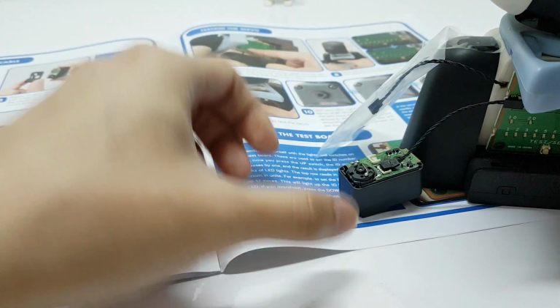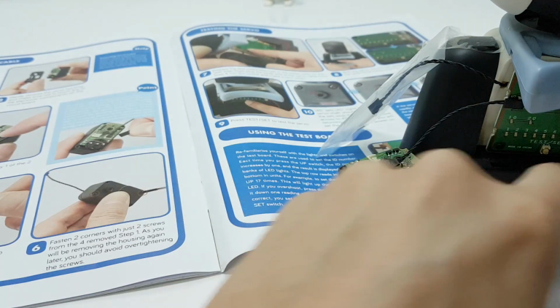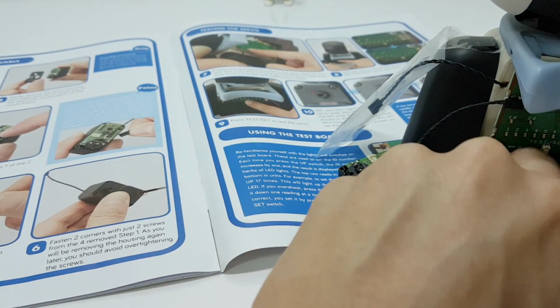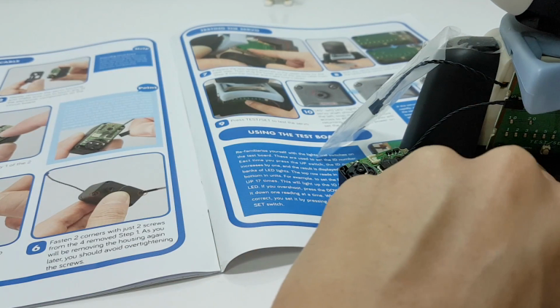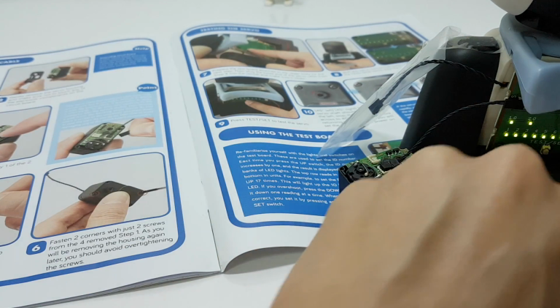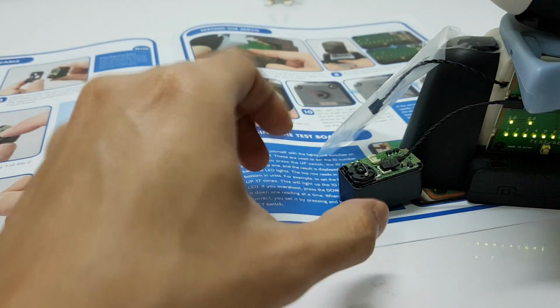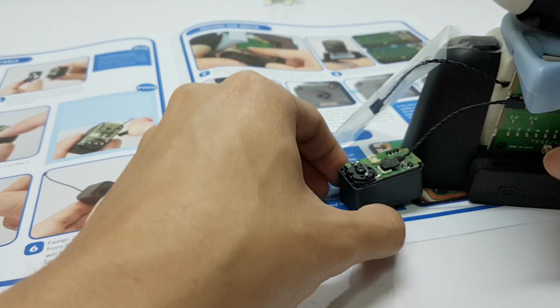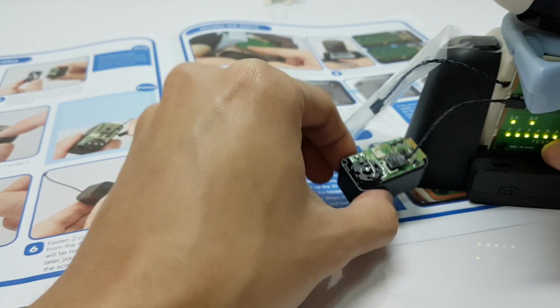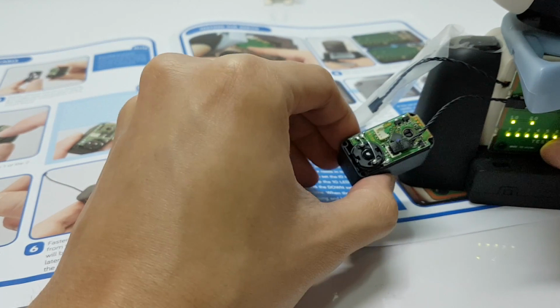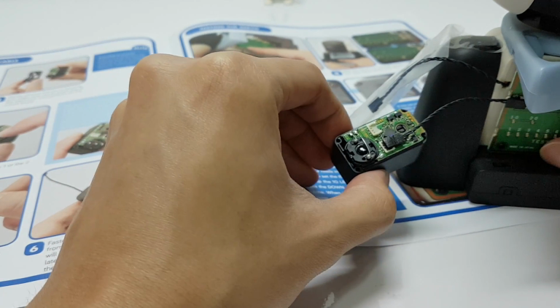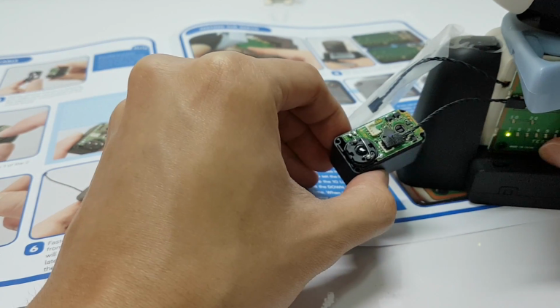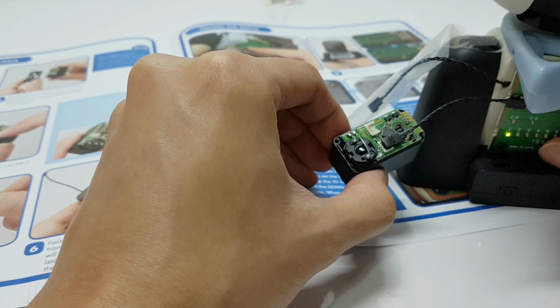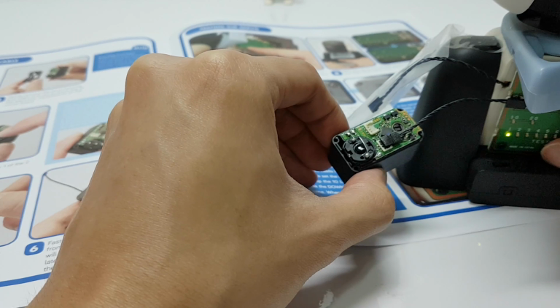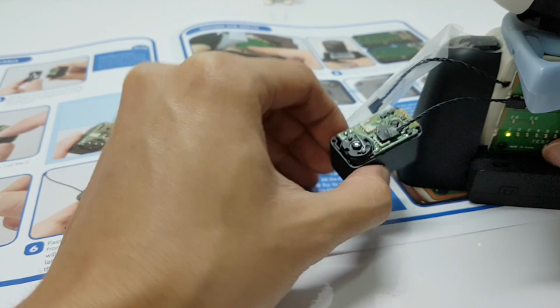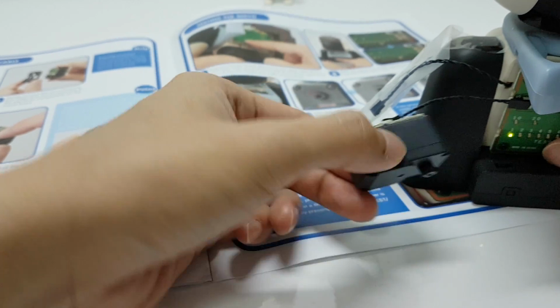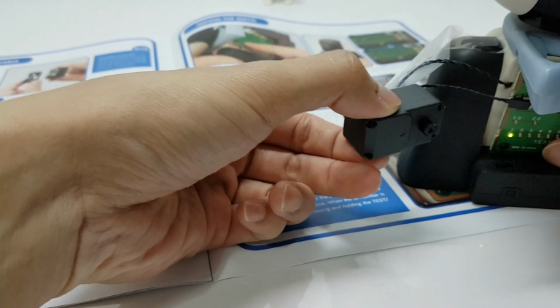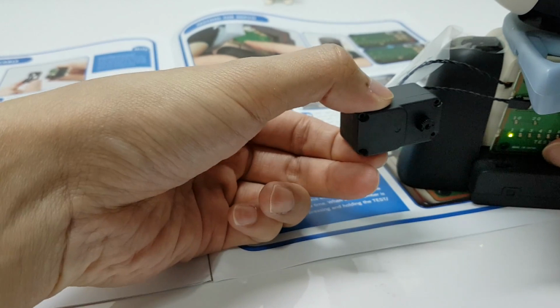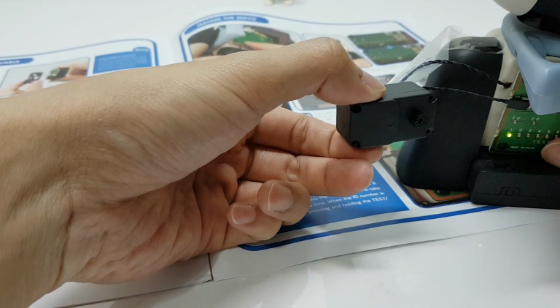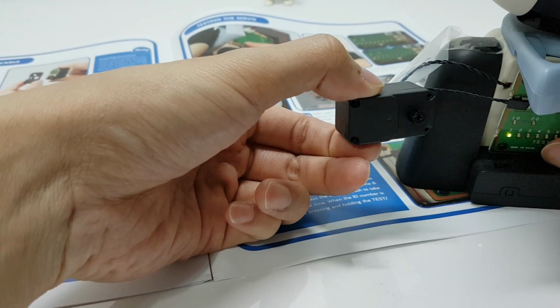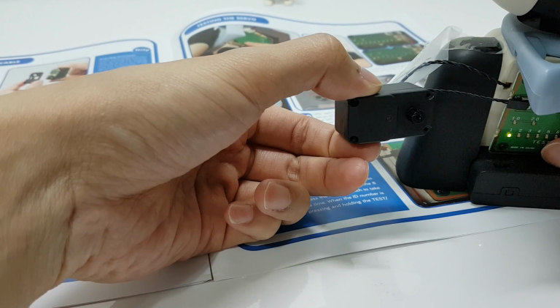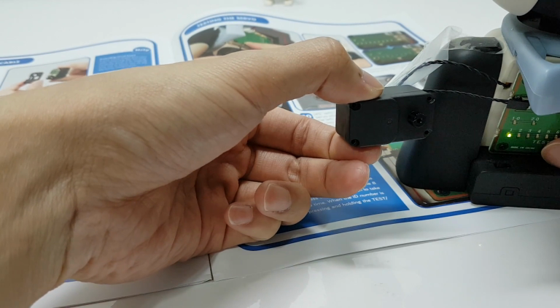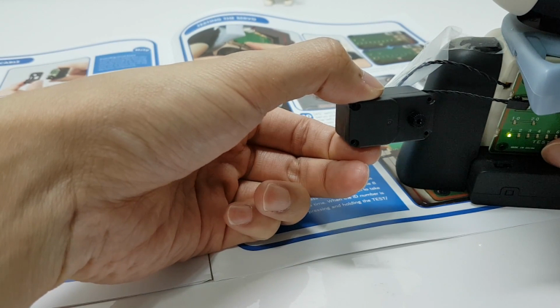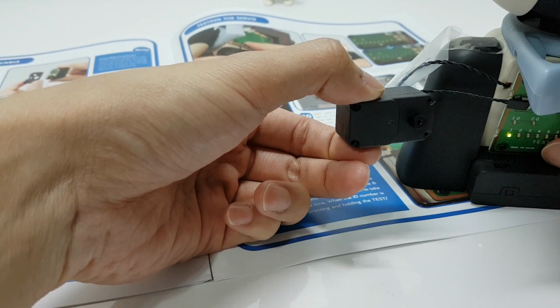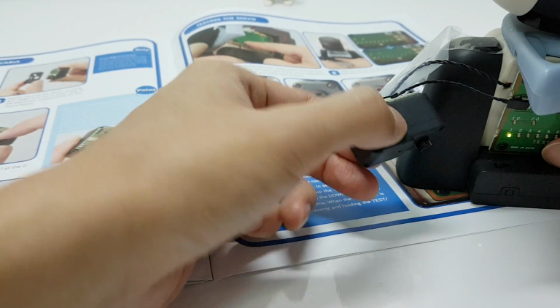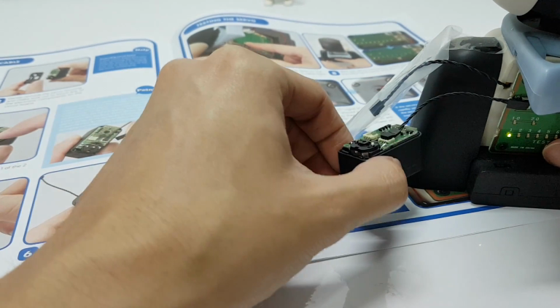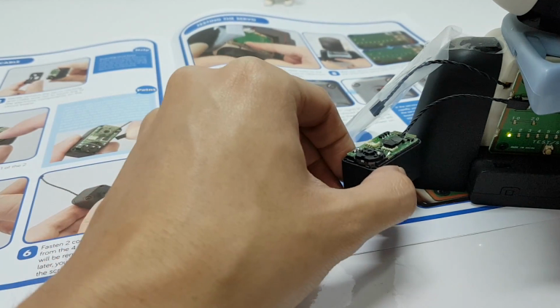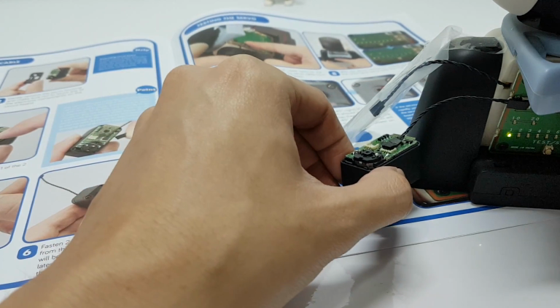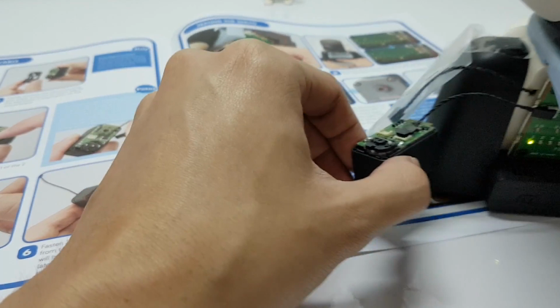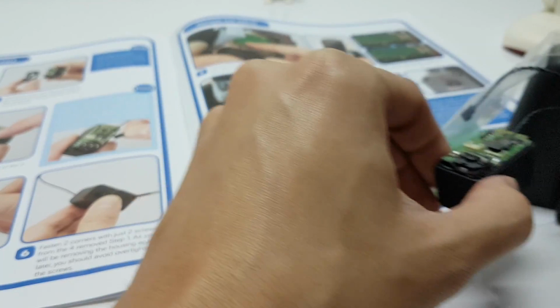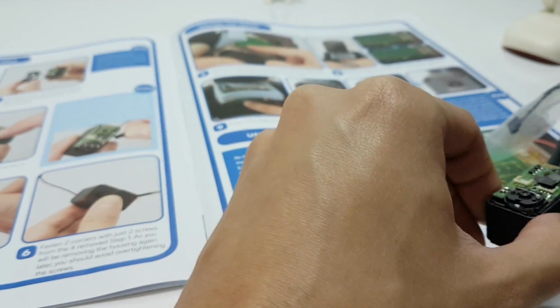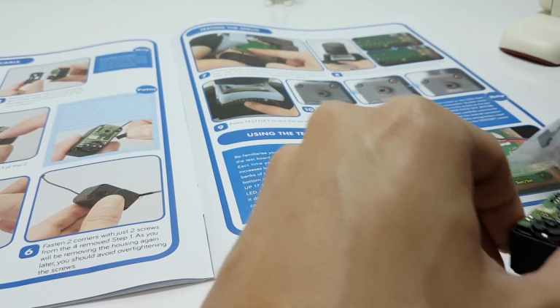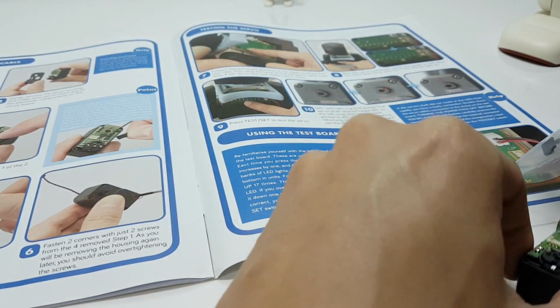Let's test if the servo is working. Yep, it is working correctly.